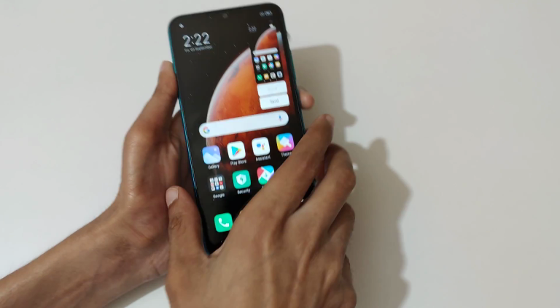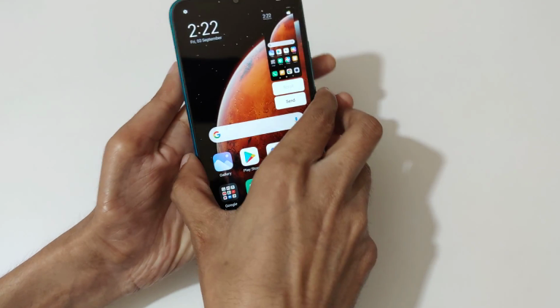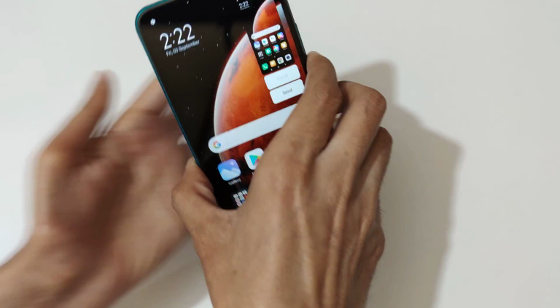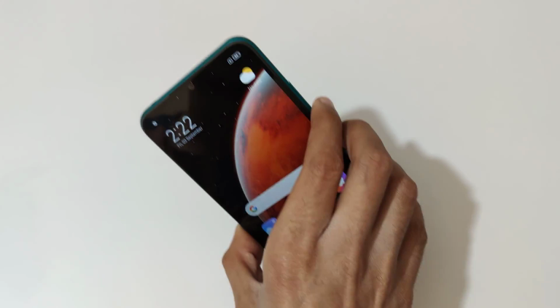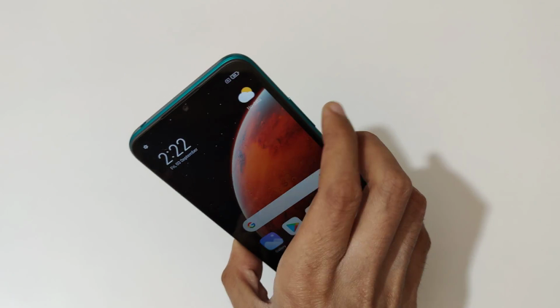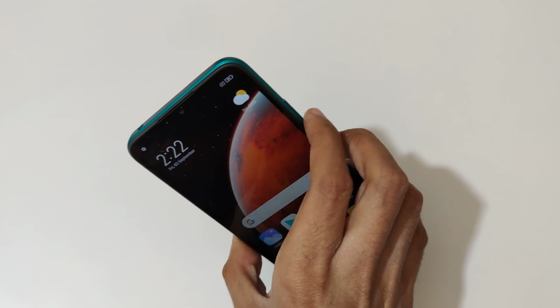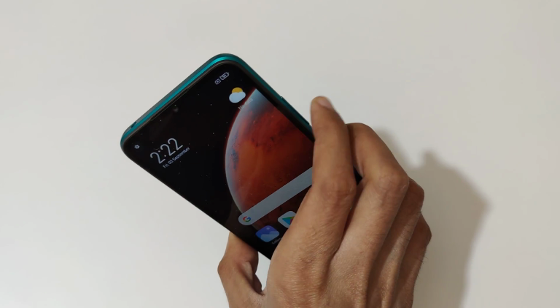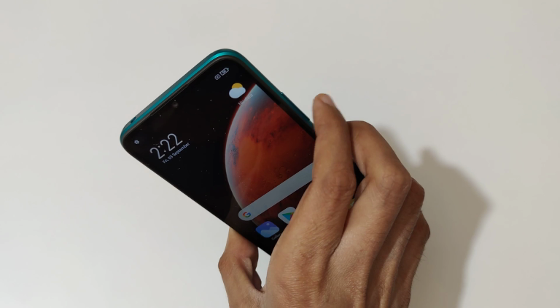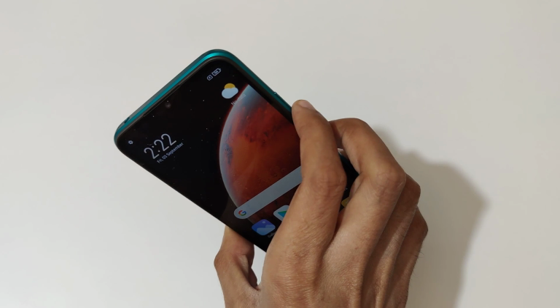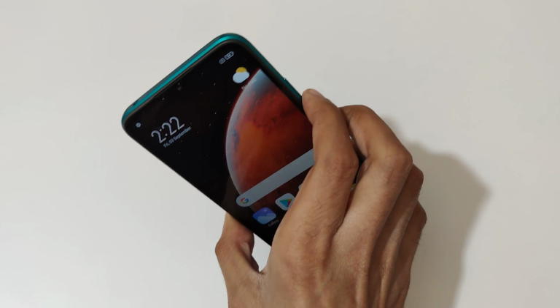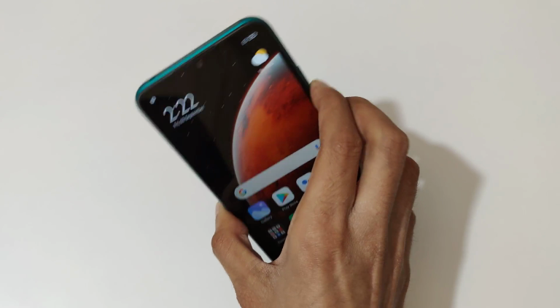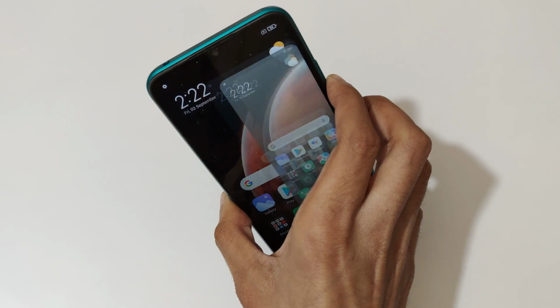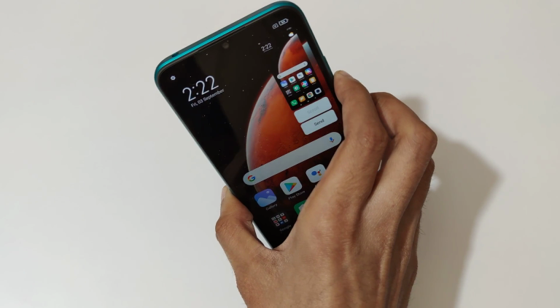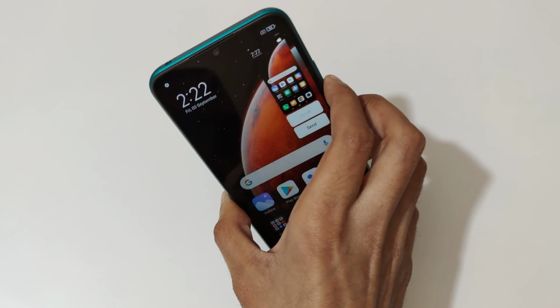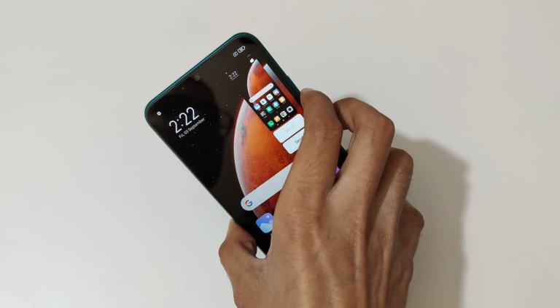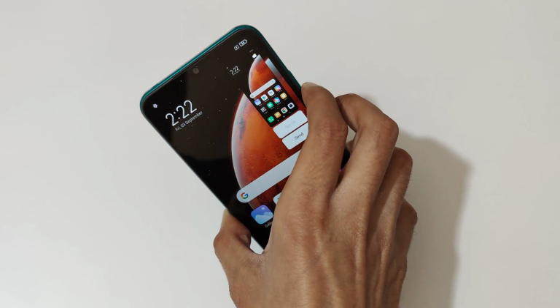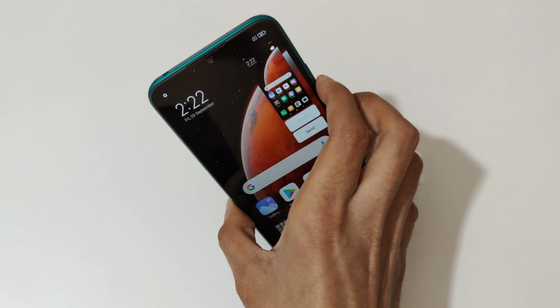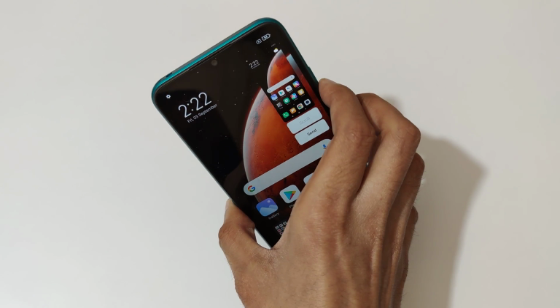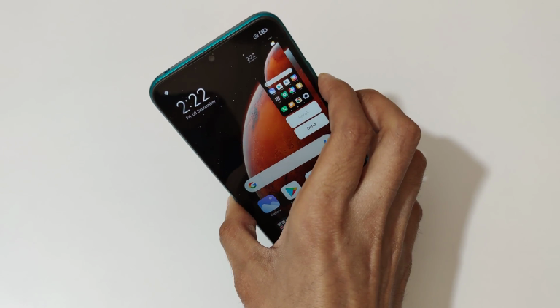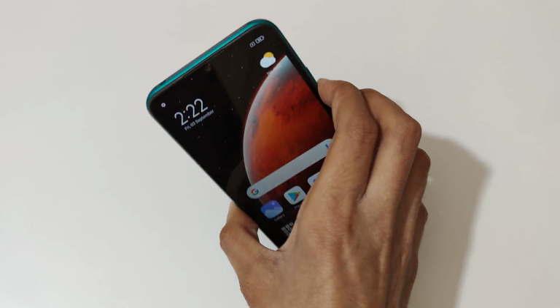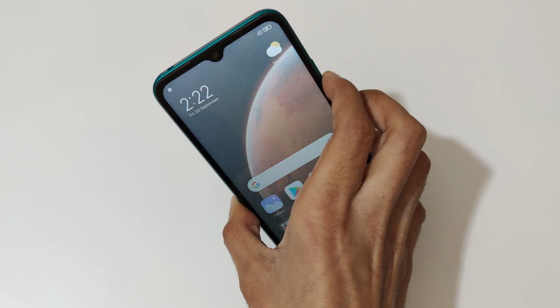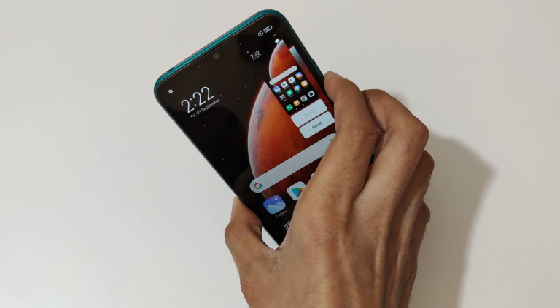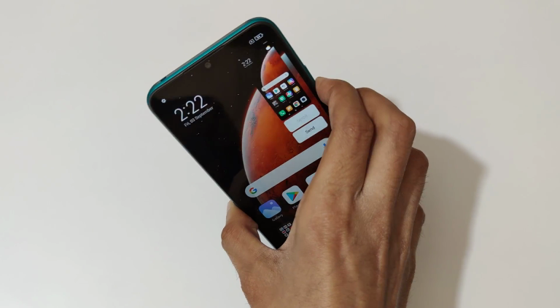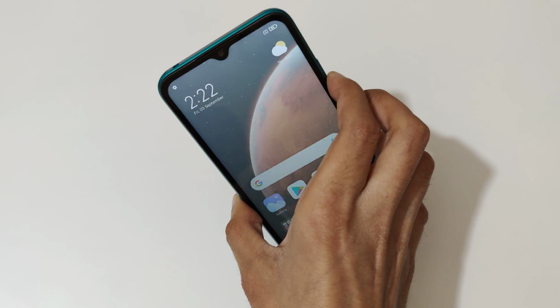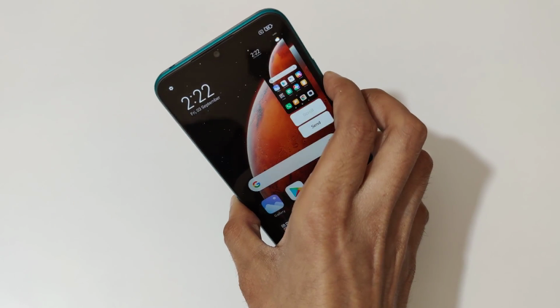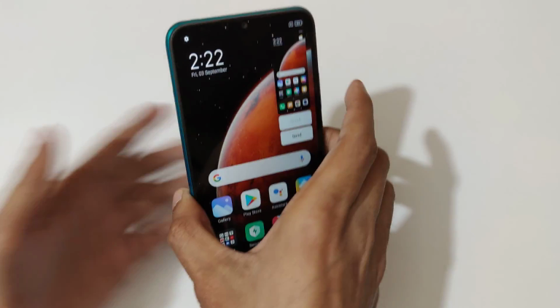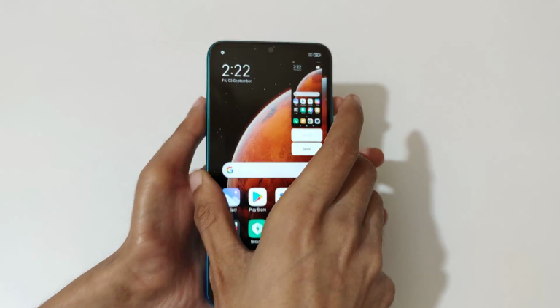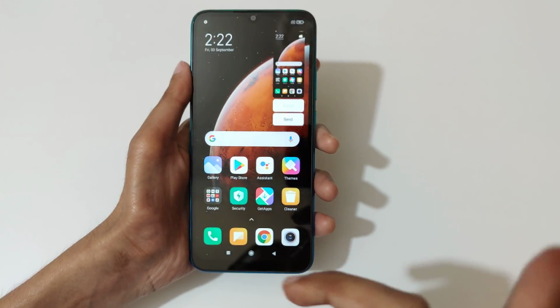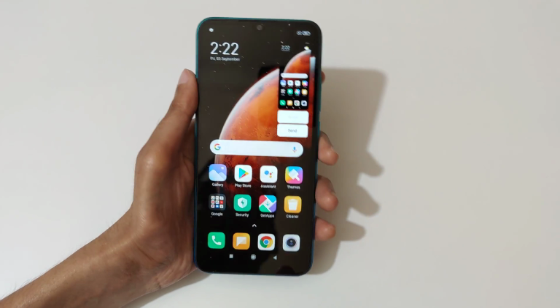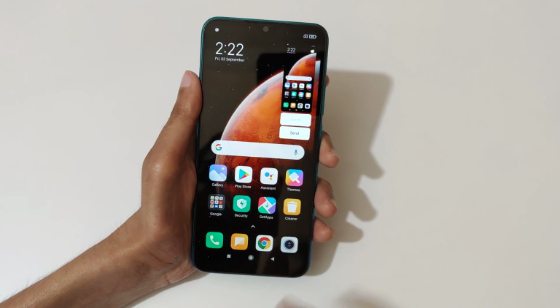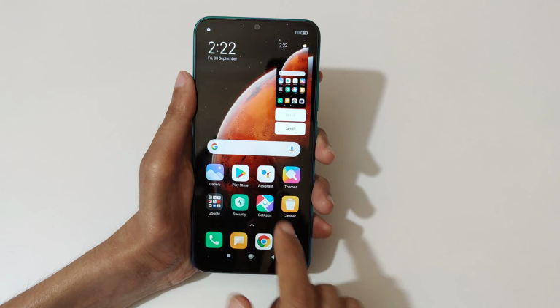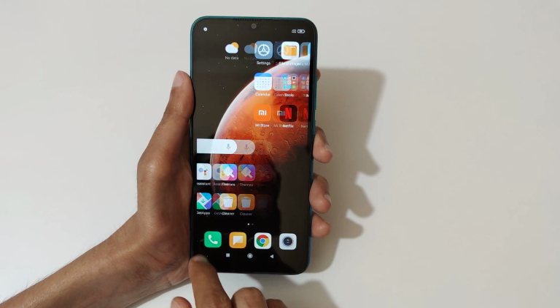The other method is just press and hold the volume down and power button together like this to take a screenshot quickly. And if you want to take a scrollable screenshot, I will show you how to take it.